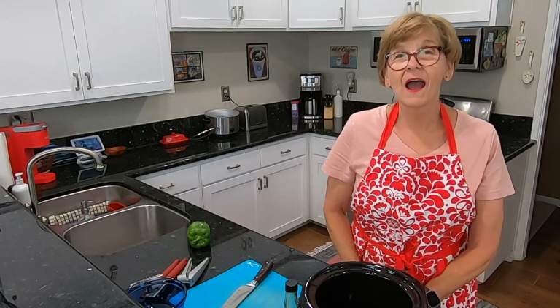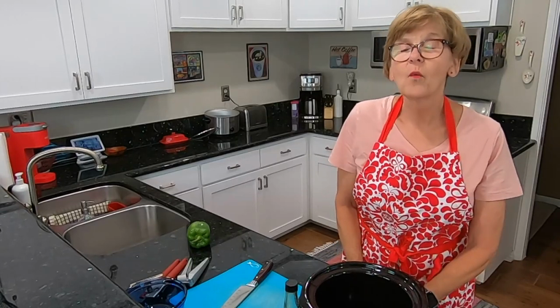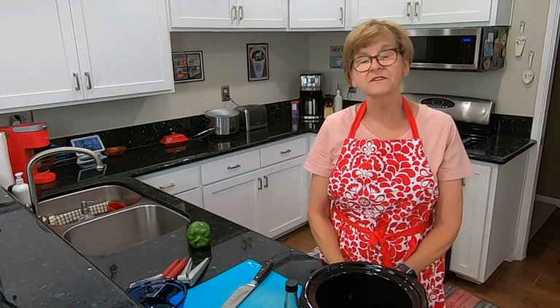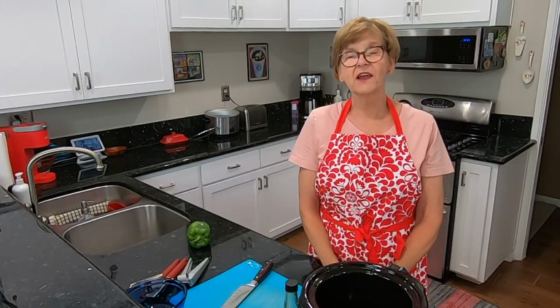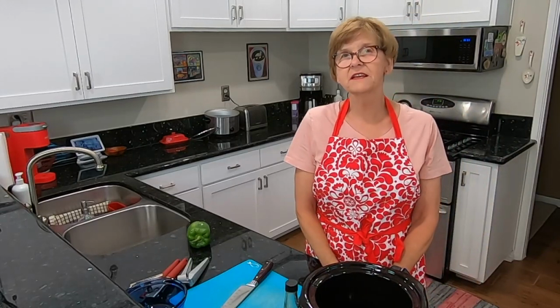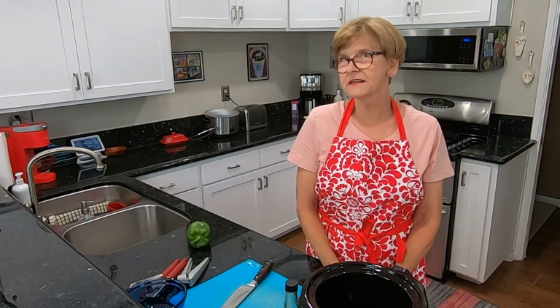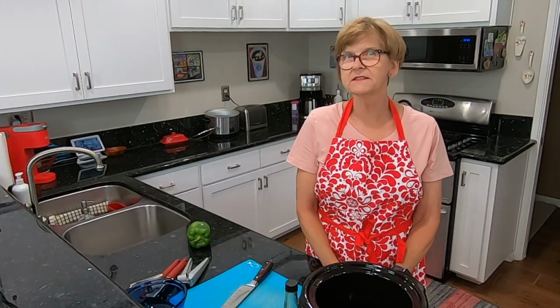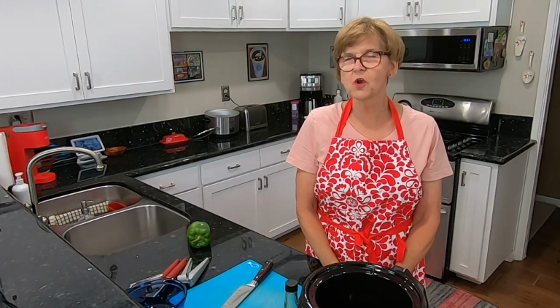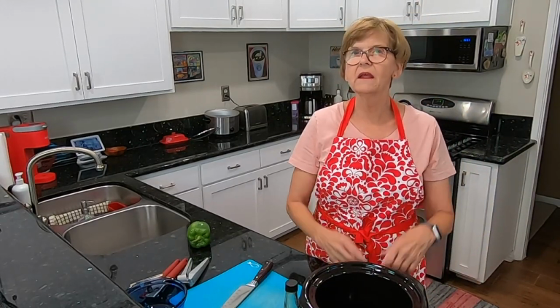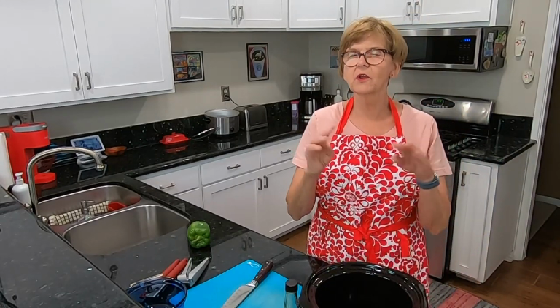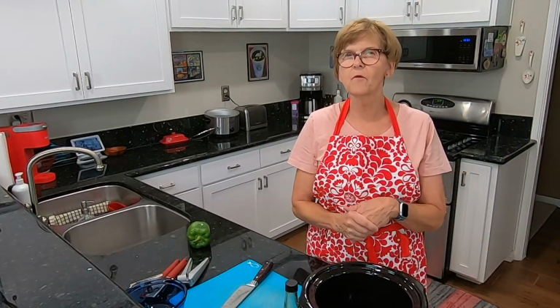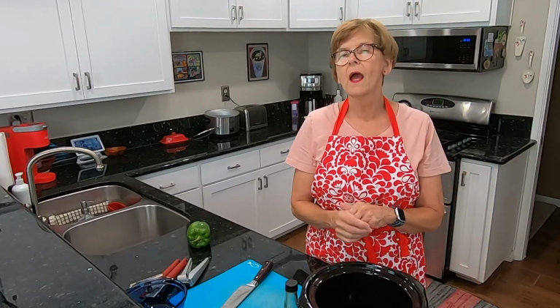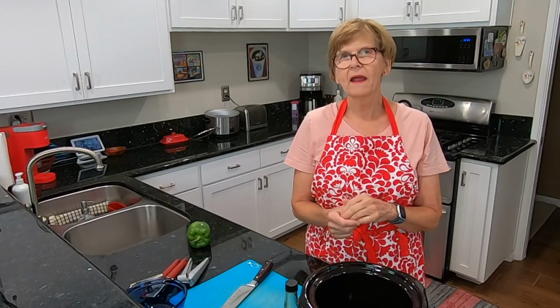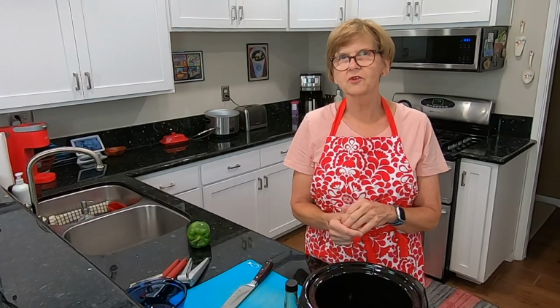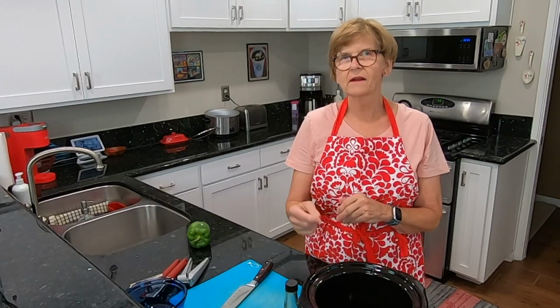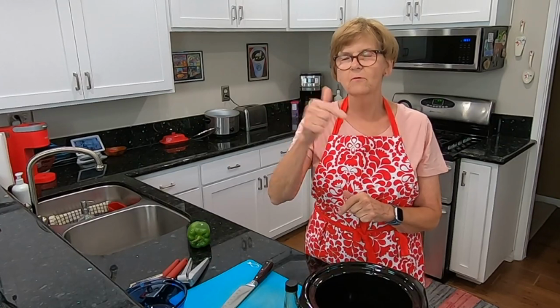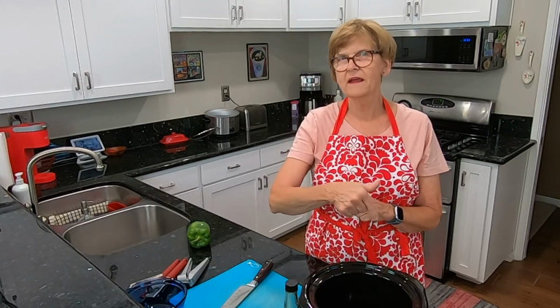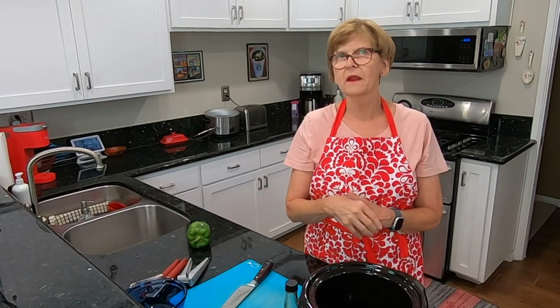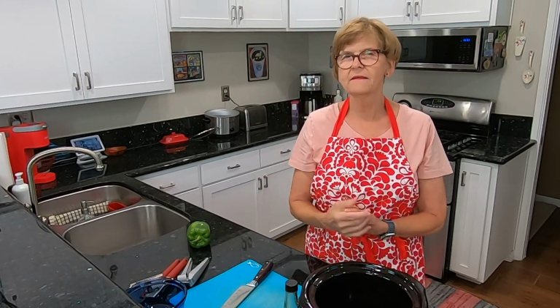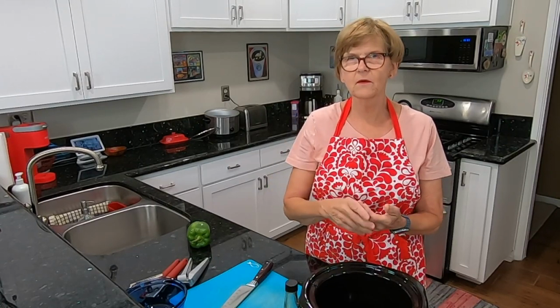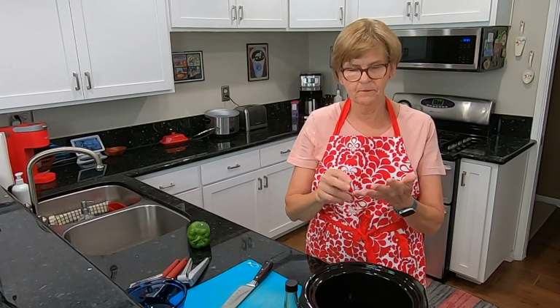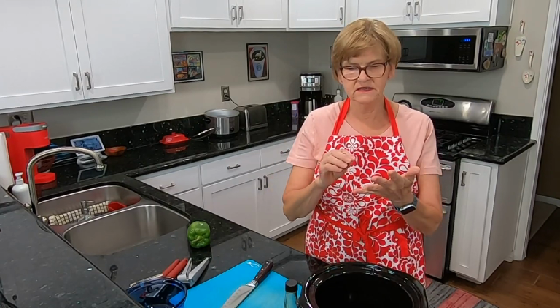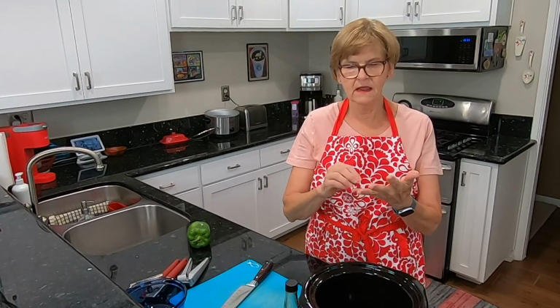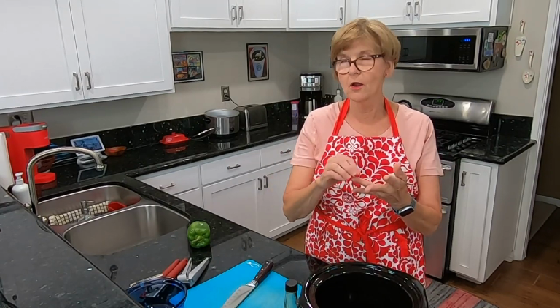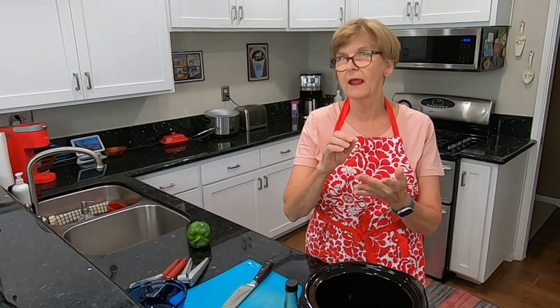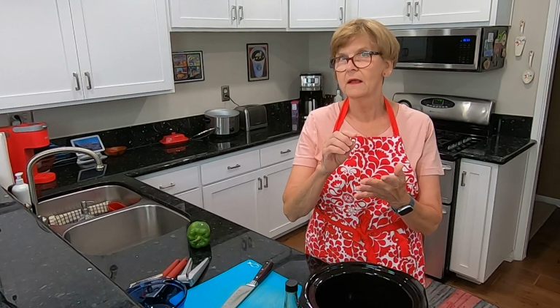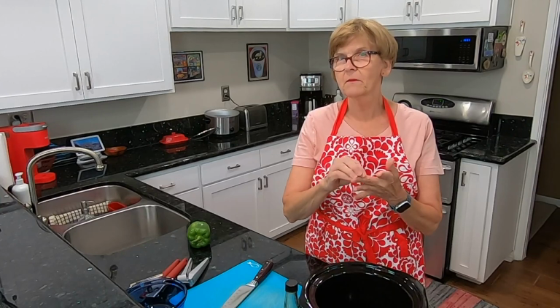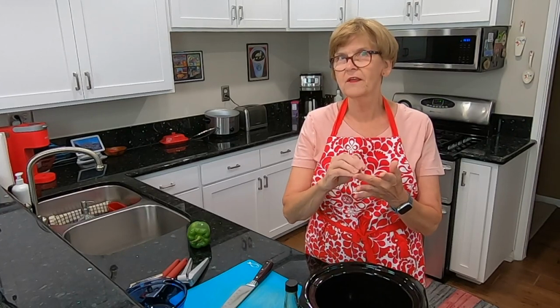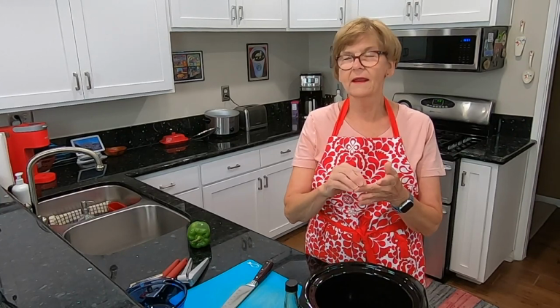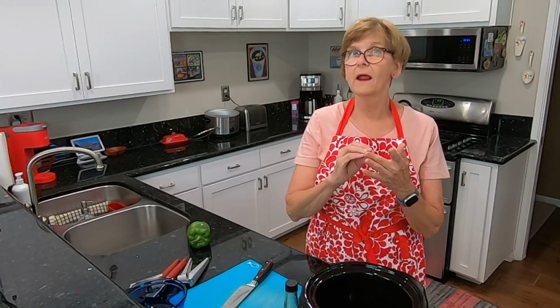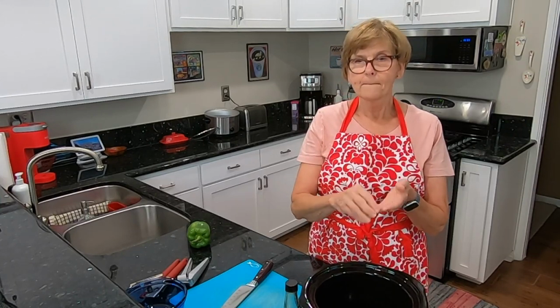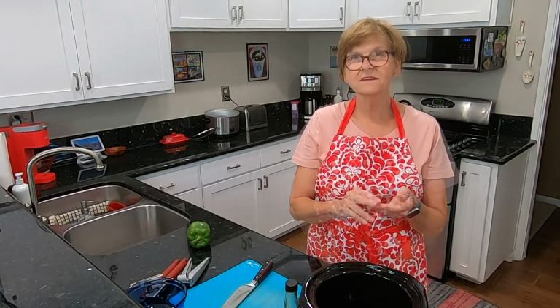Hi, welcome to my channel, Senior Citizen Sue Cooking. If you're looking for my other channels, they will be down below in the description box. It's hiking, gardening, and some clothing and unboxing.